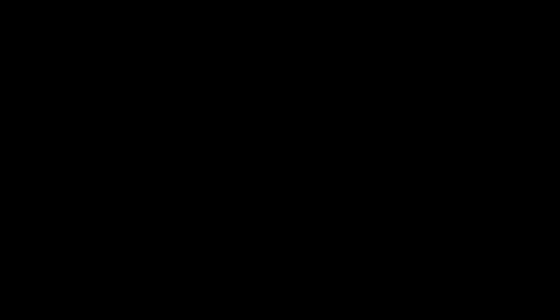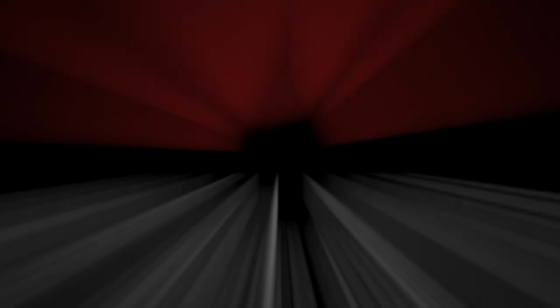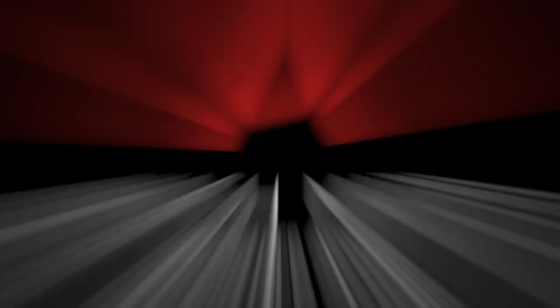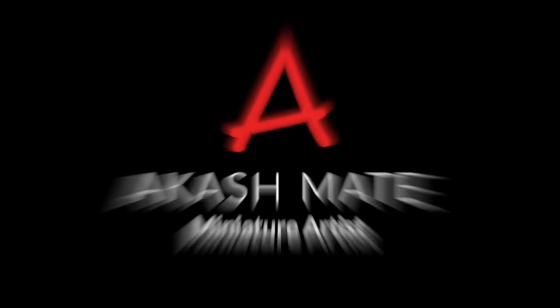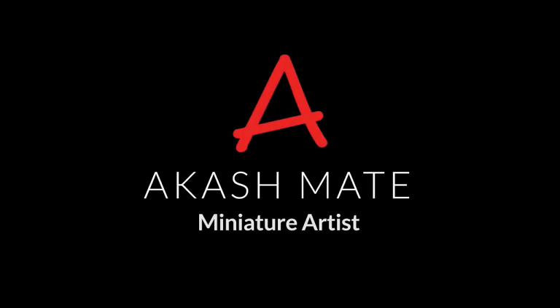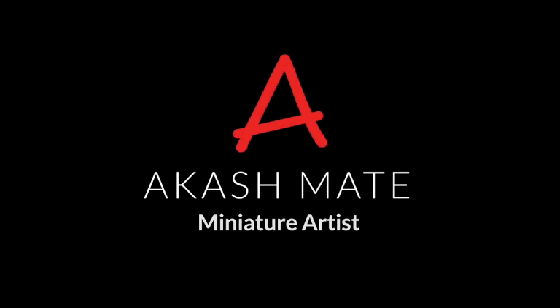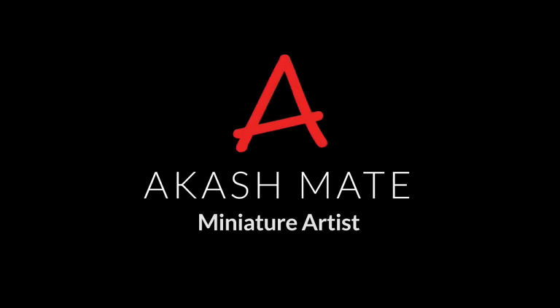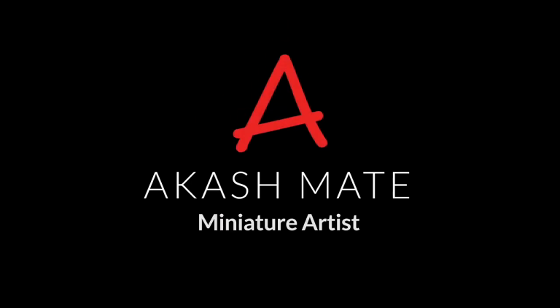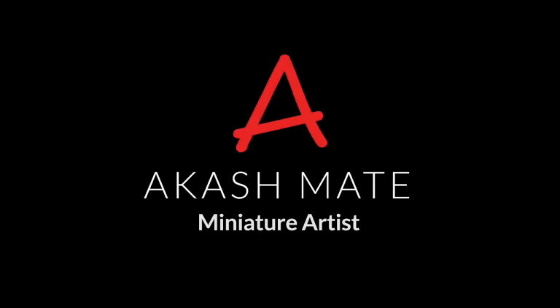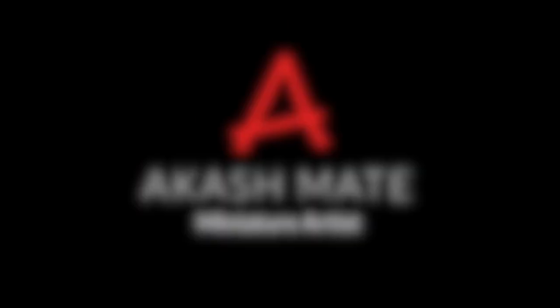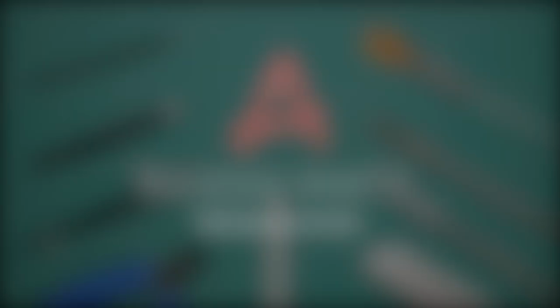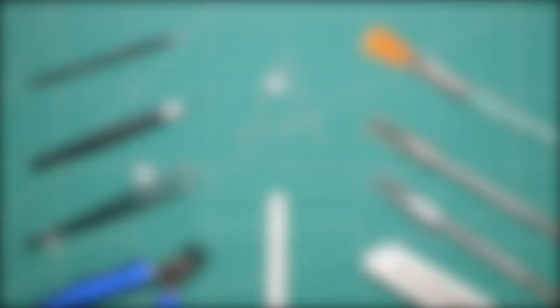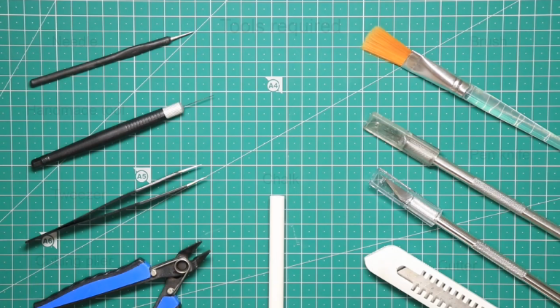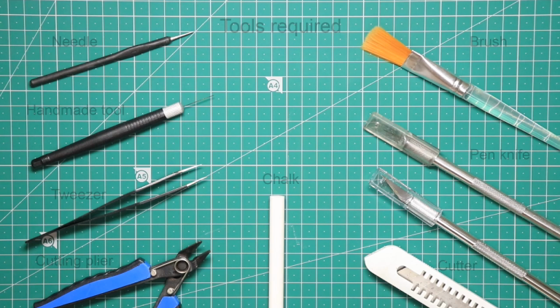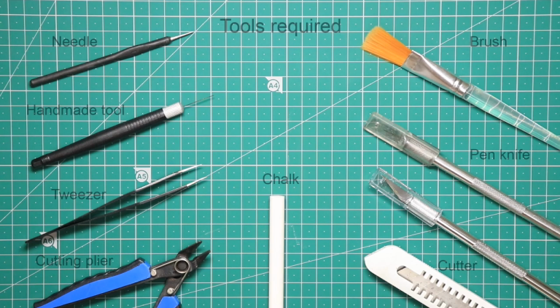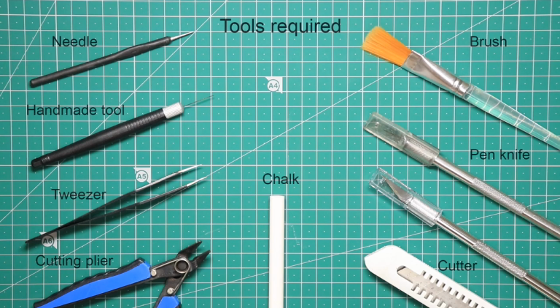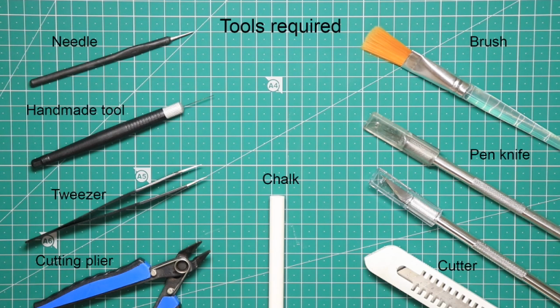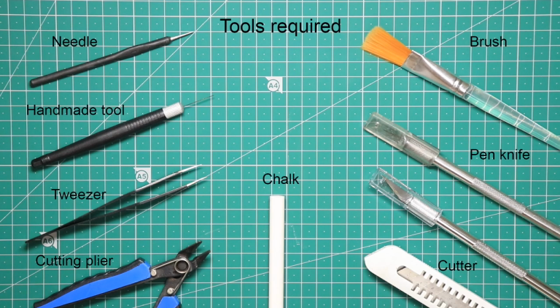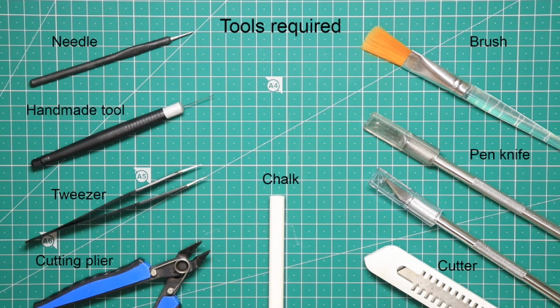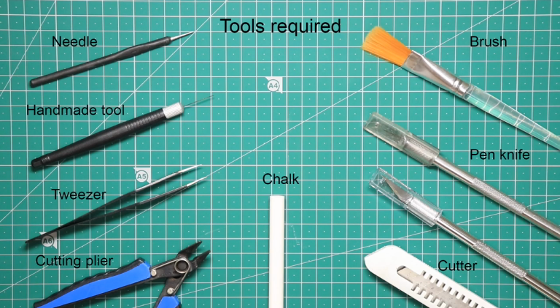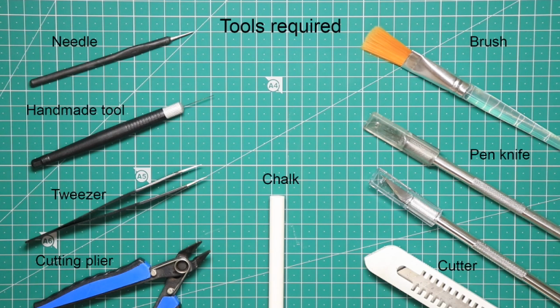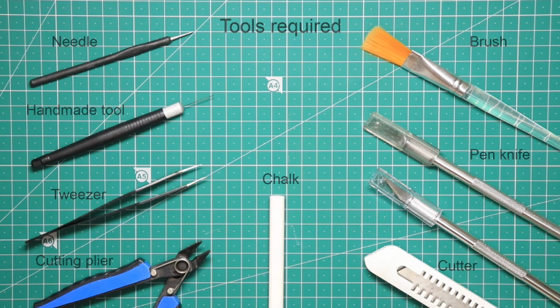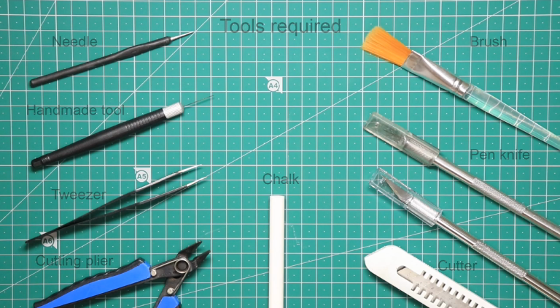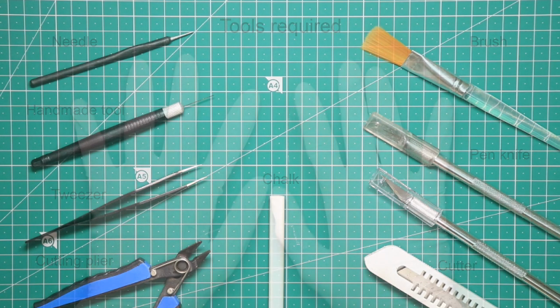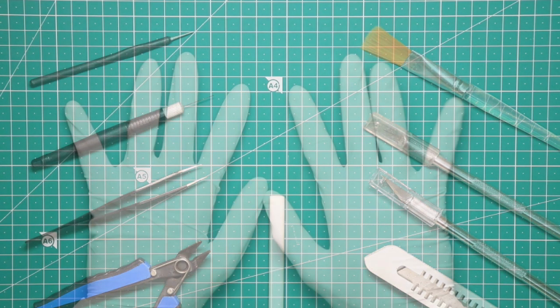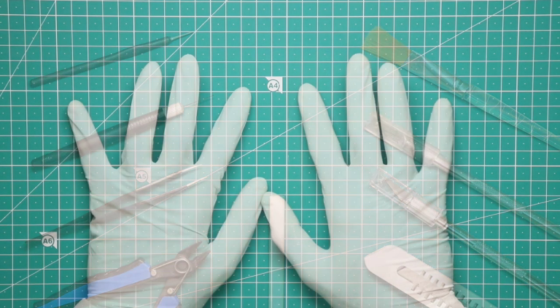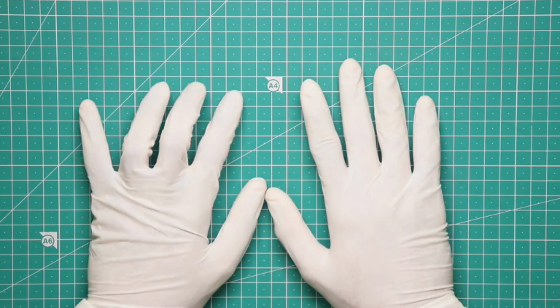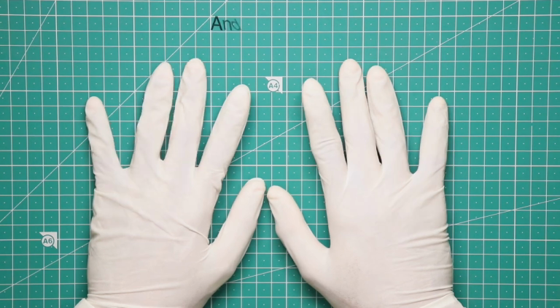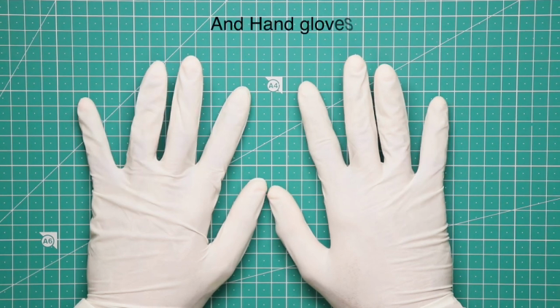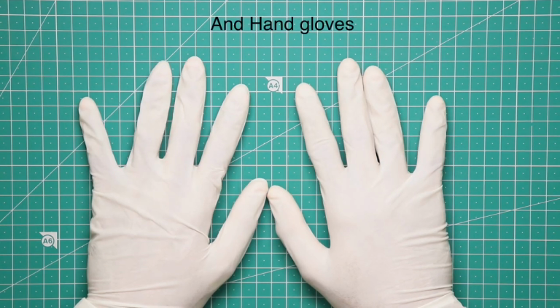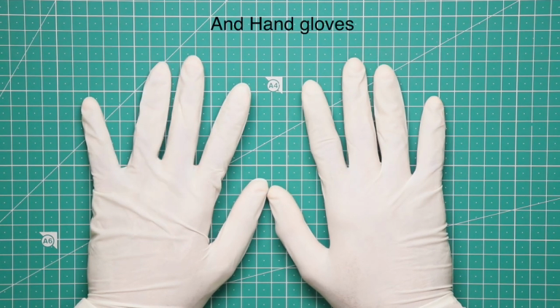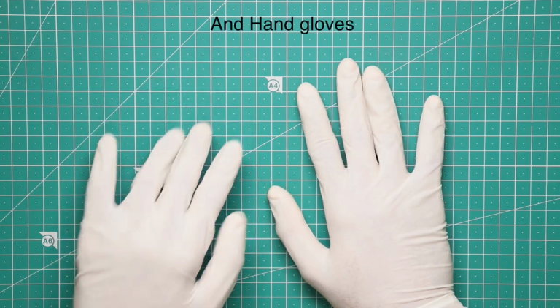Hi guys, I'm Akash and without wasting the time, let's start the video. So here are the tools we required, and we need hand gloves too.